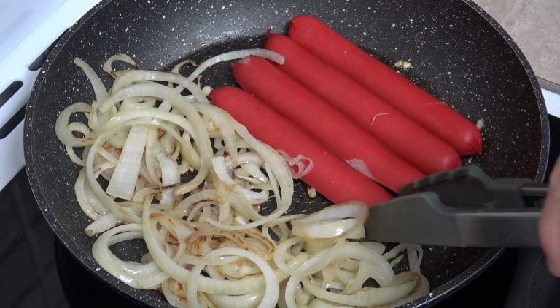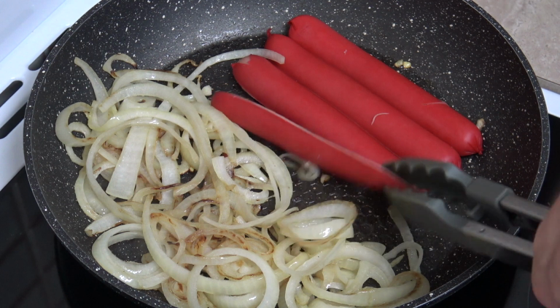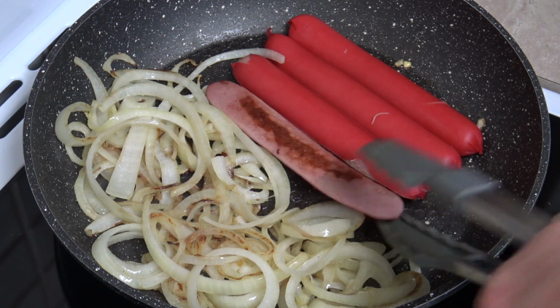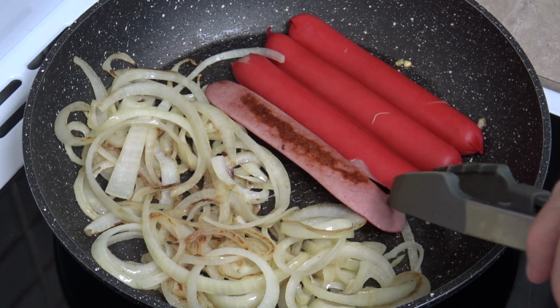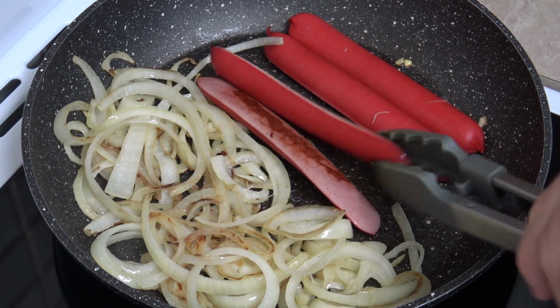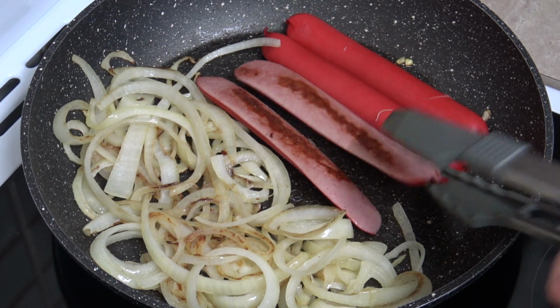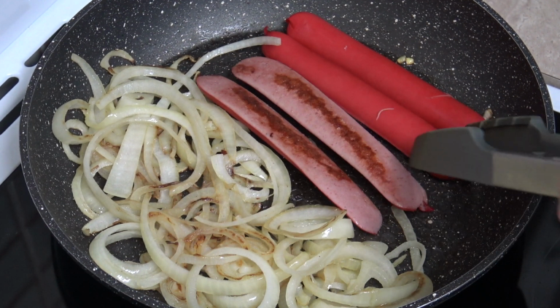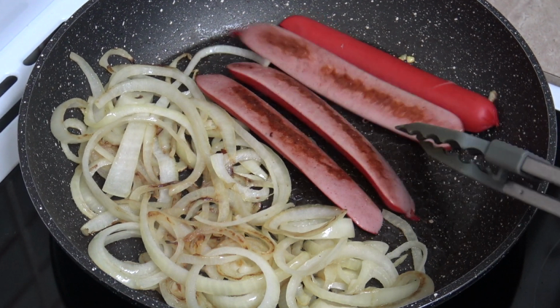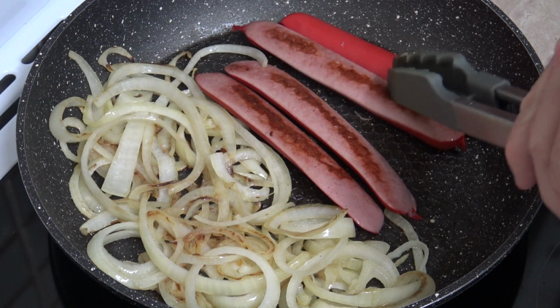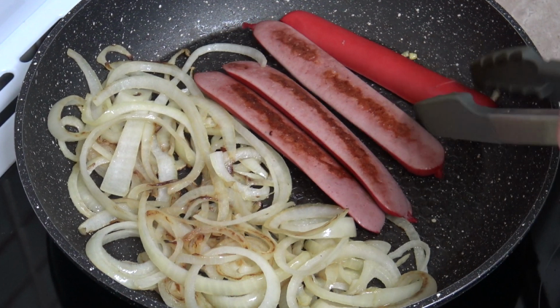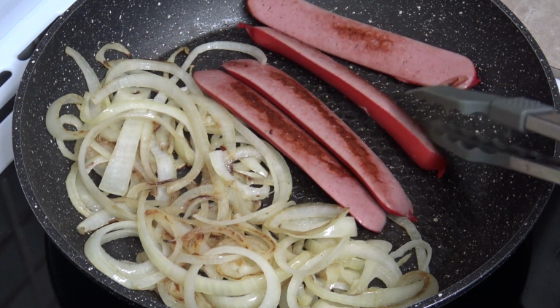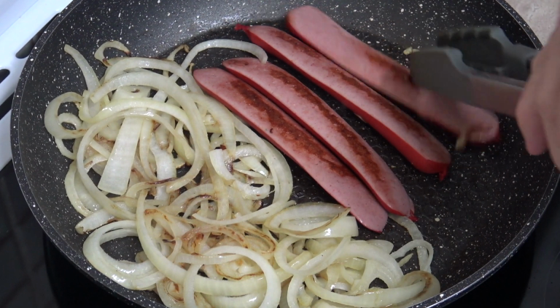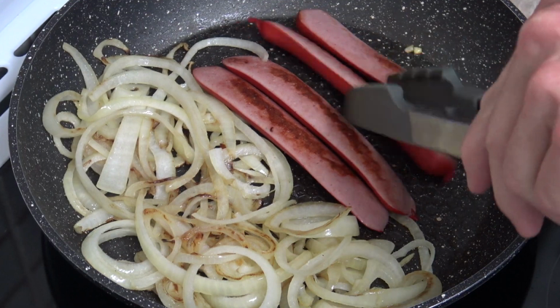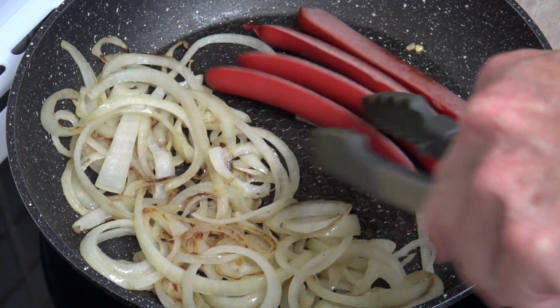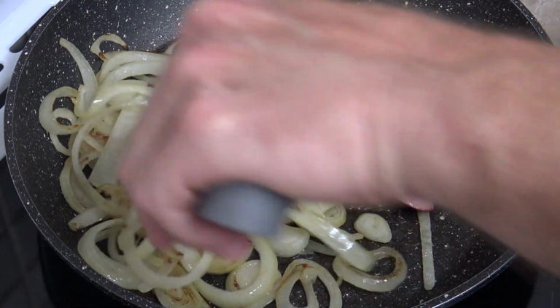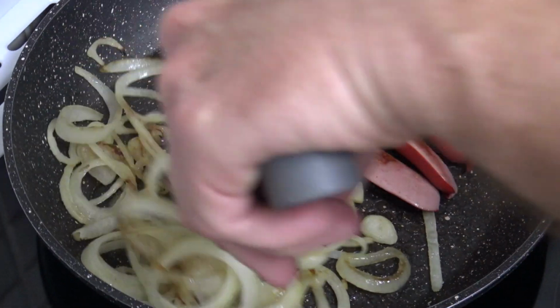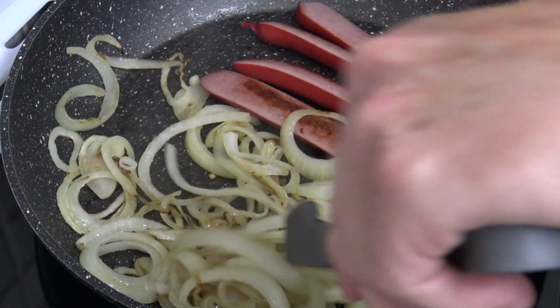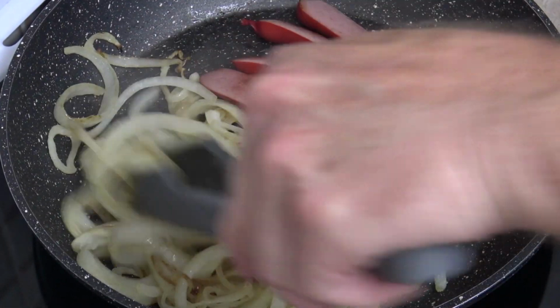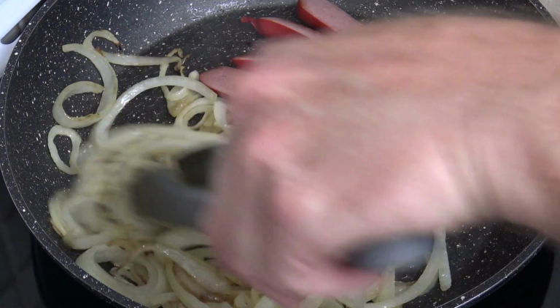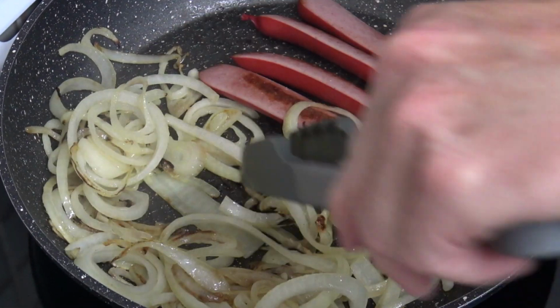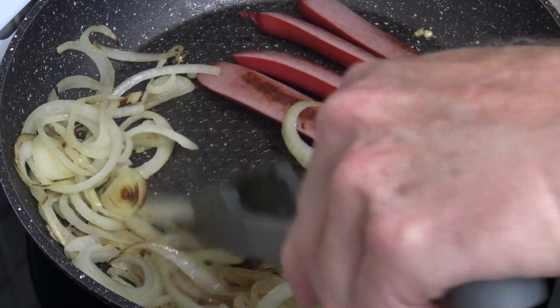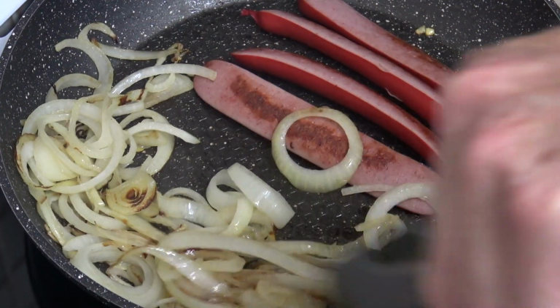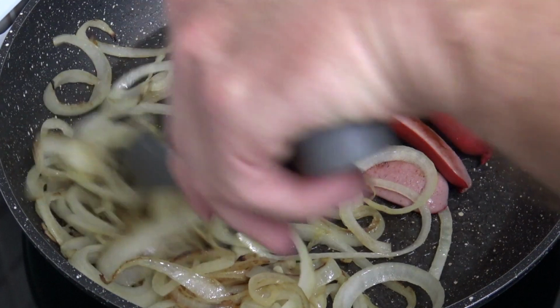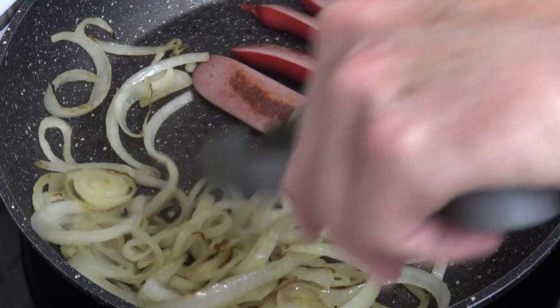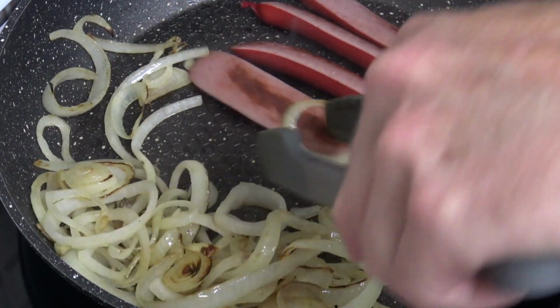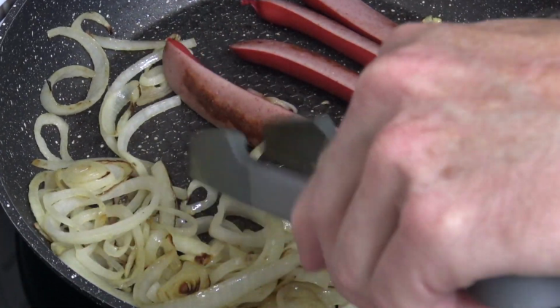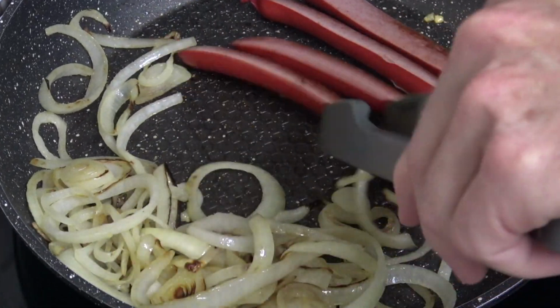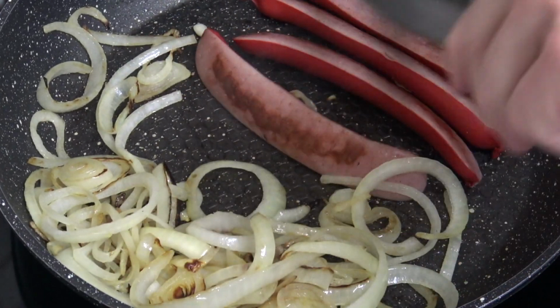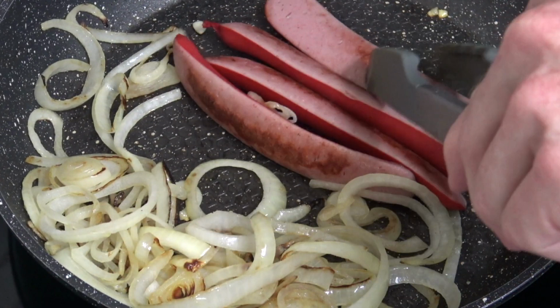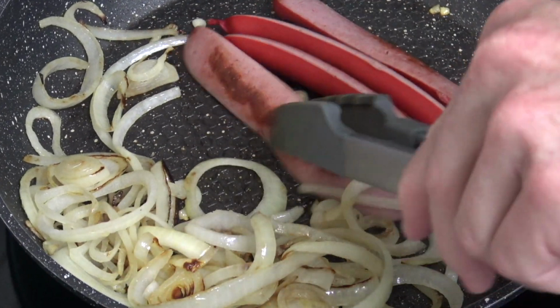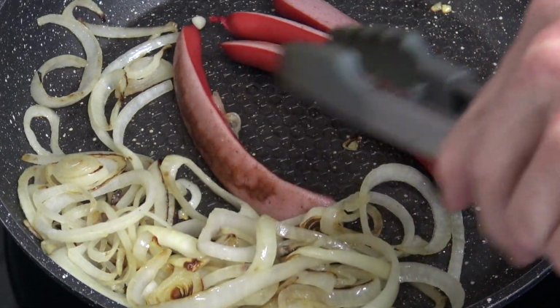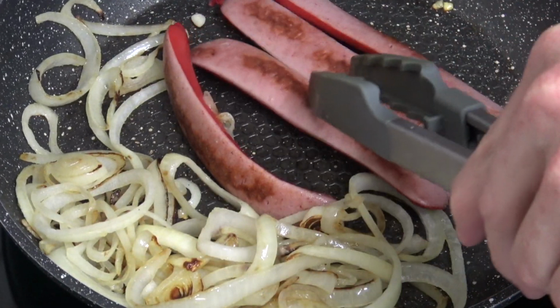How are these hot dogs going? Oh yeah, oh yum. And these onions — I better give those a shuffle. It's all looking good. Top shelf.